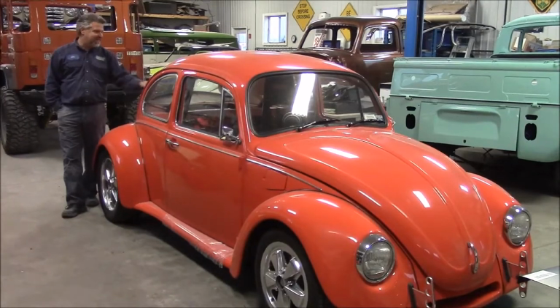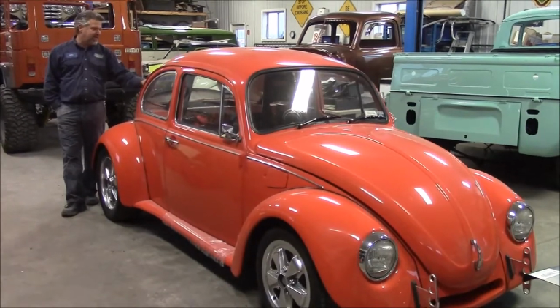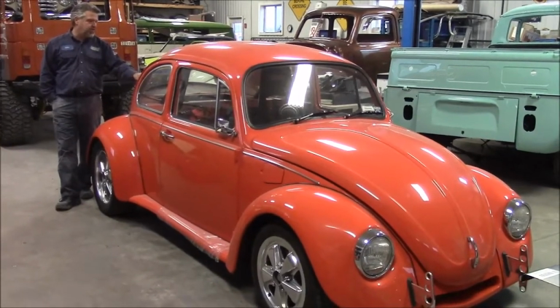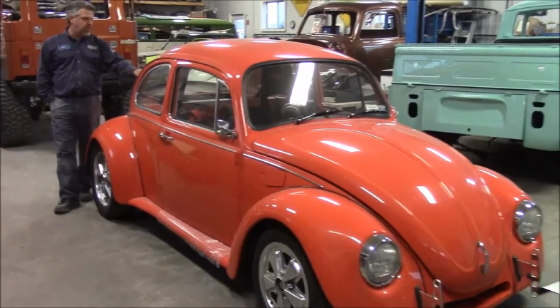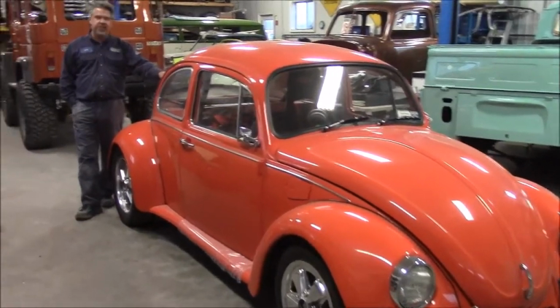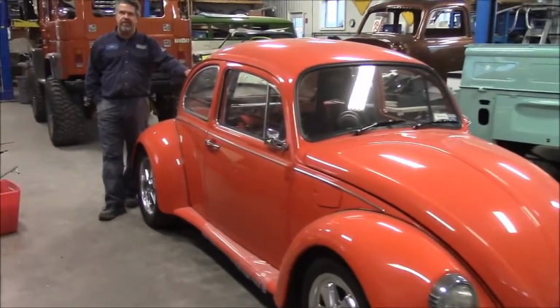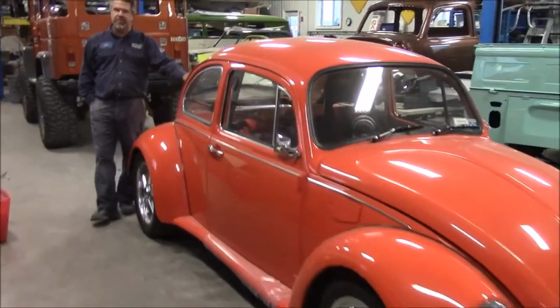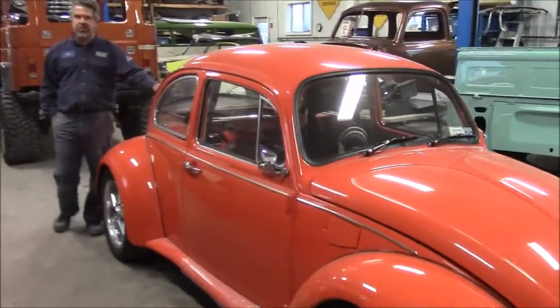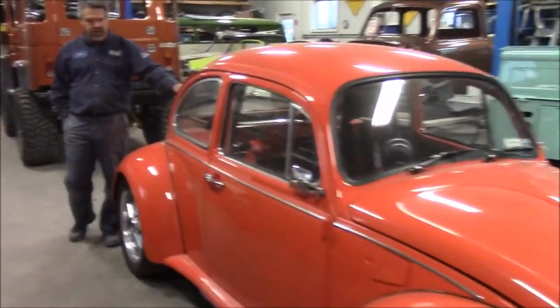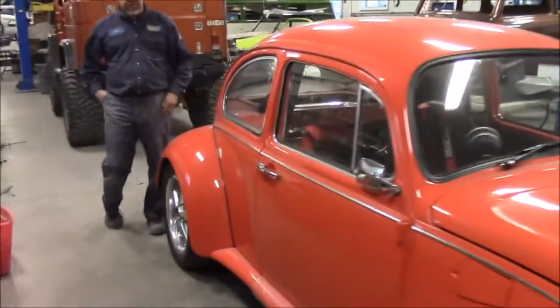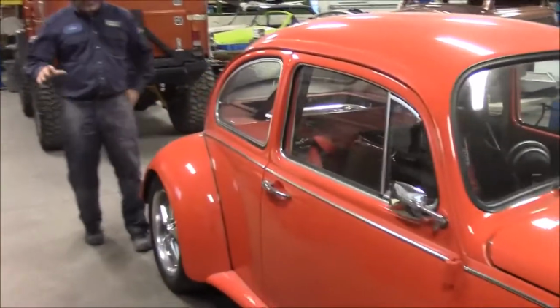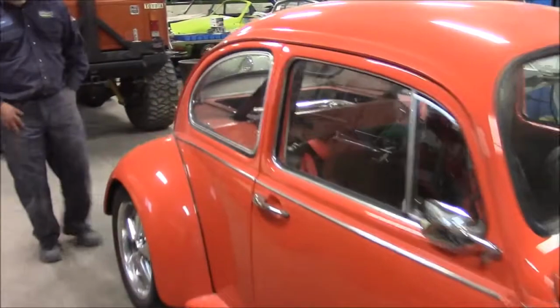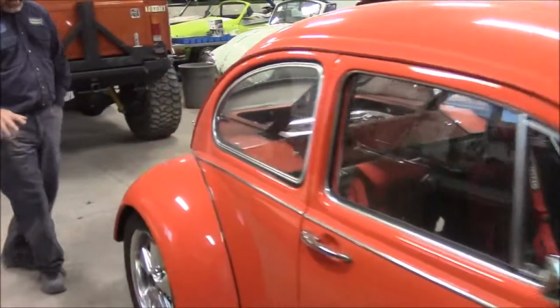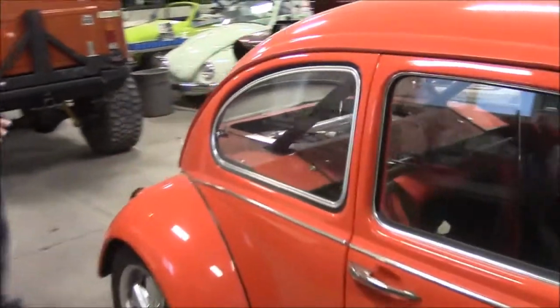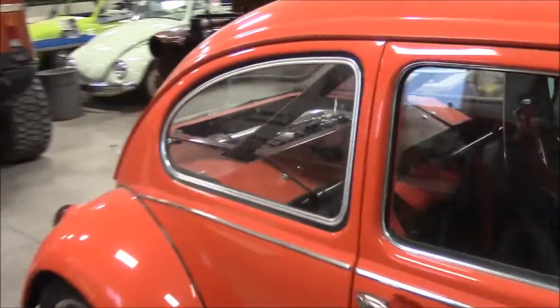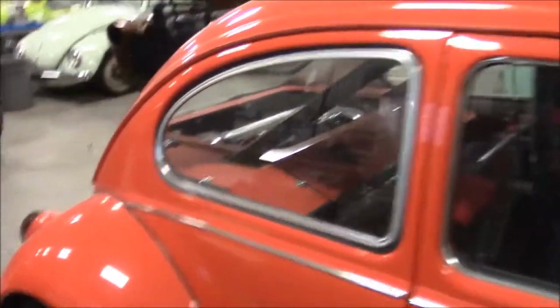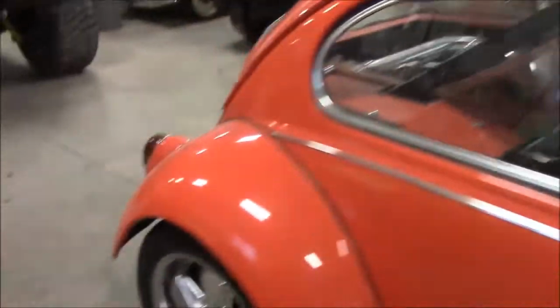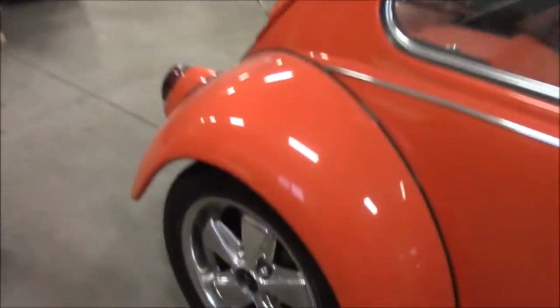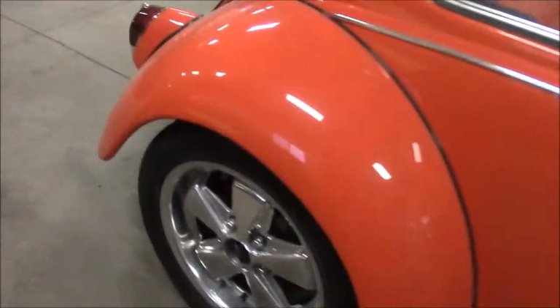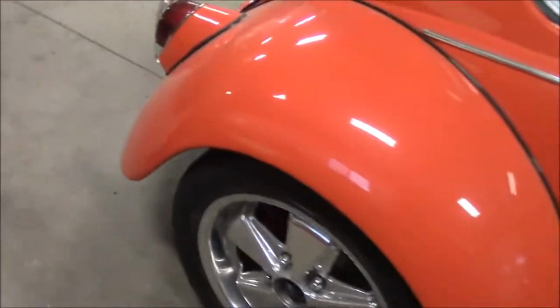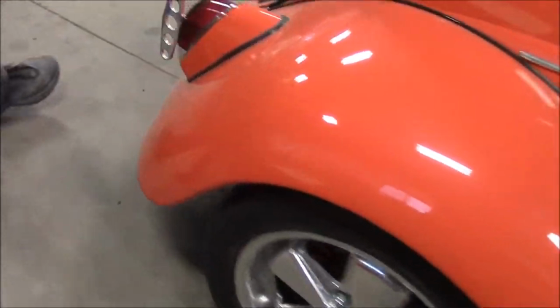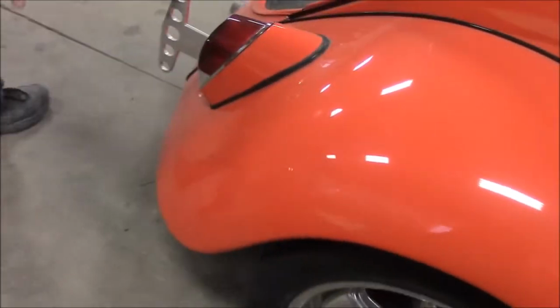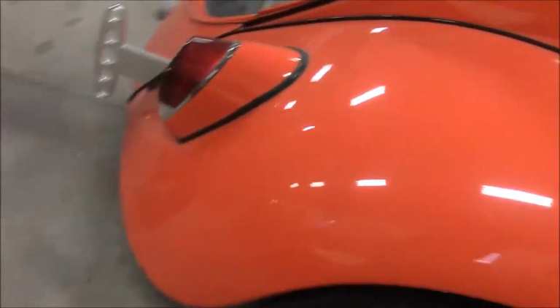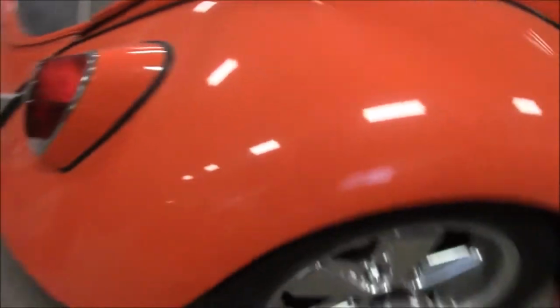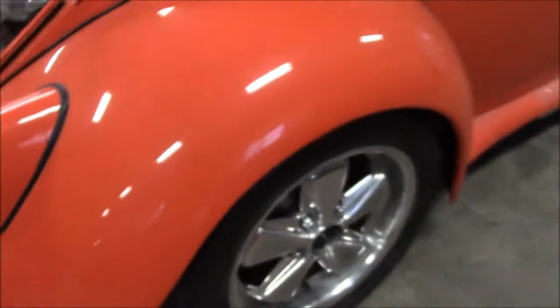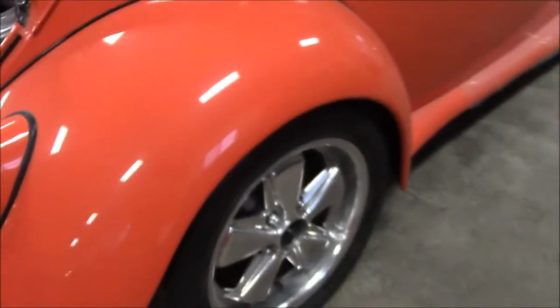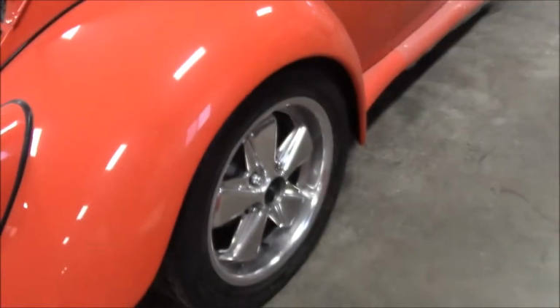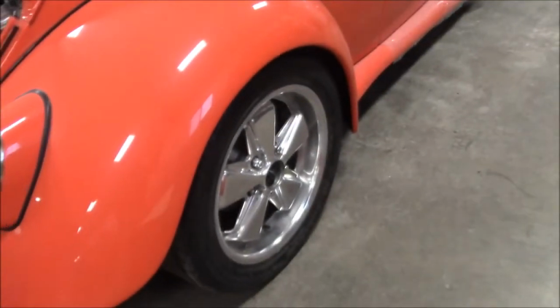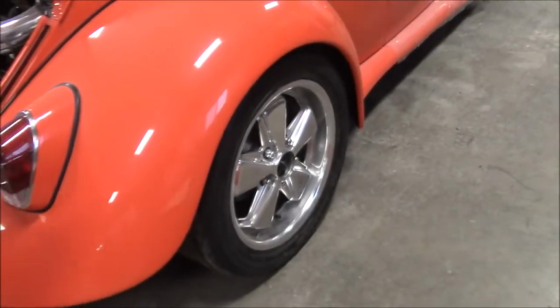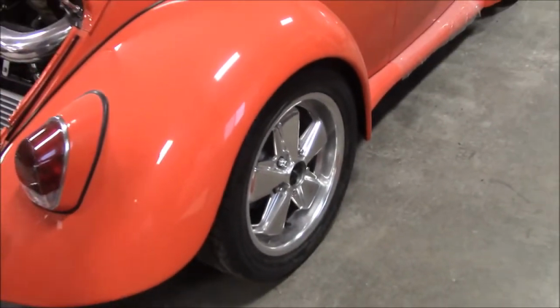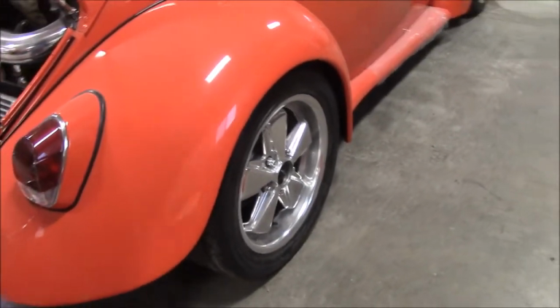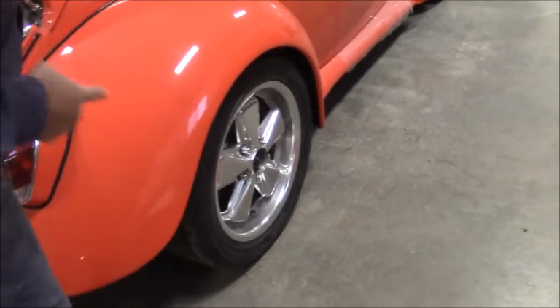It has the genuine Volkswagen VR6 engine. We've got the double wide rear fenders with the Porsche bolt pattern styled wheels. They were regular alloy and now they're polished.